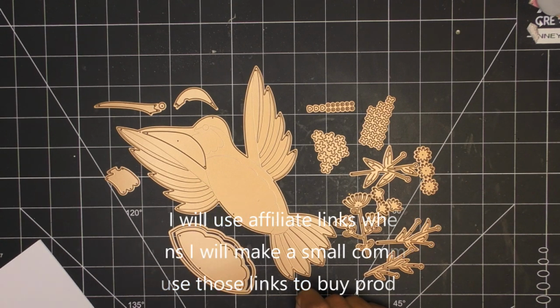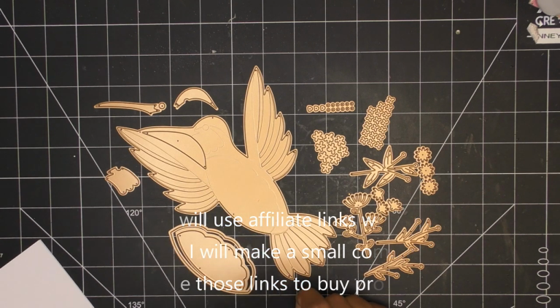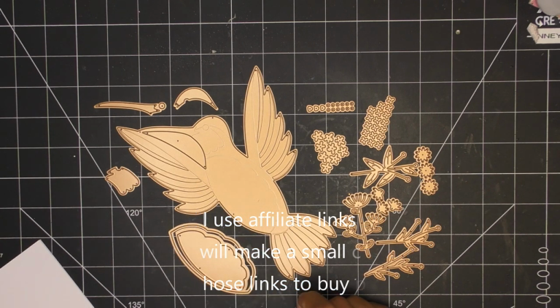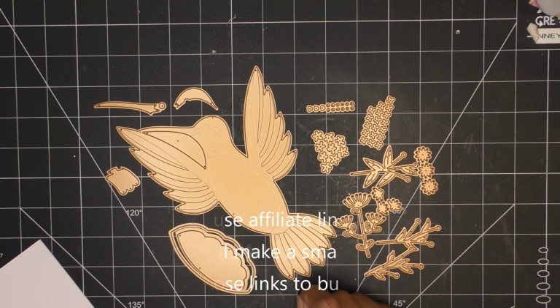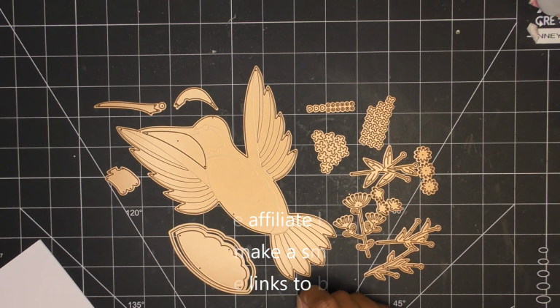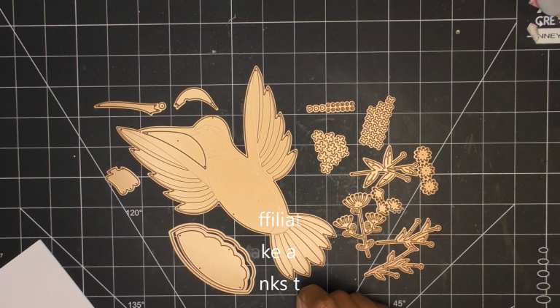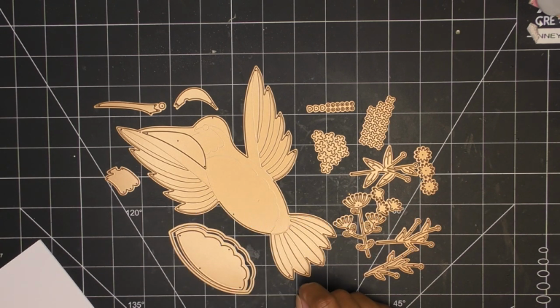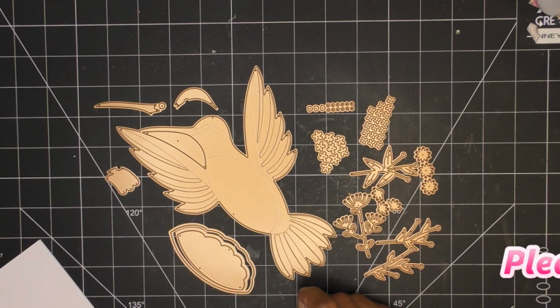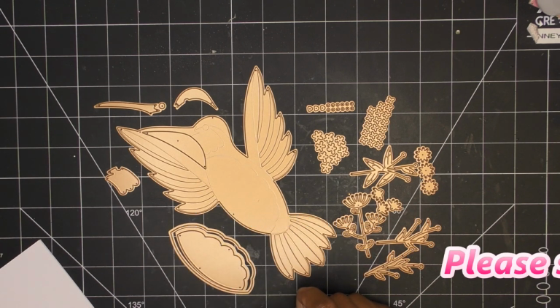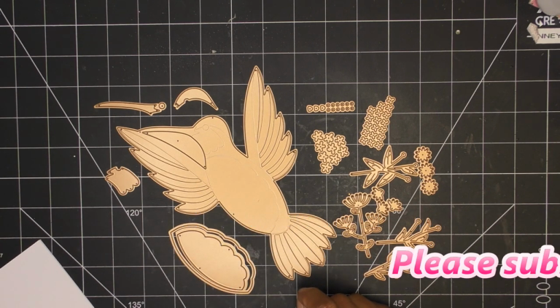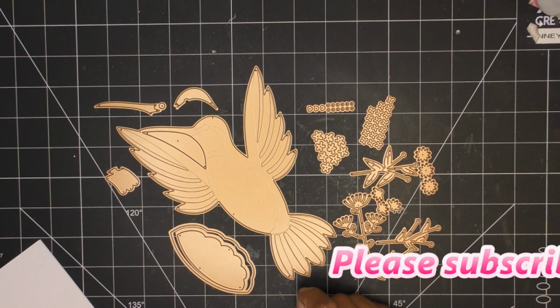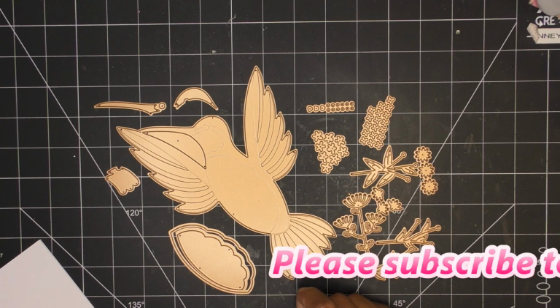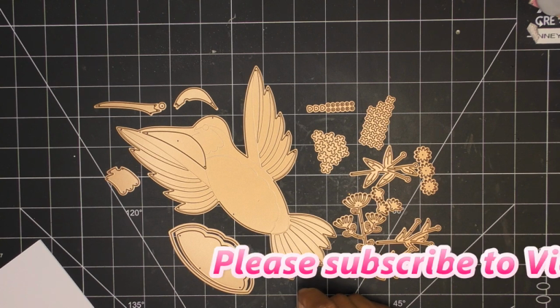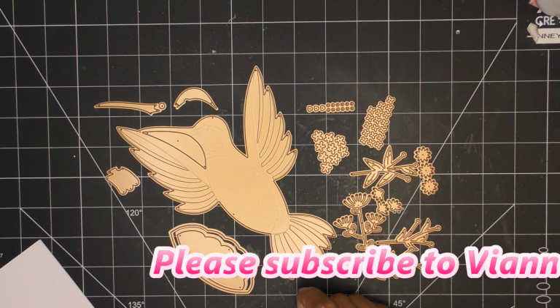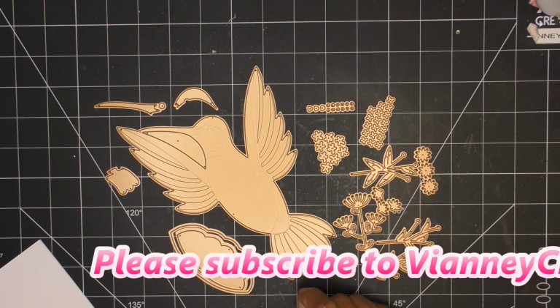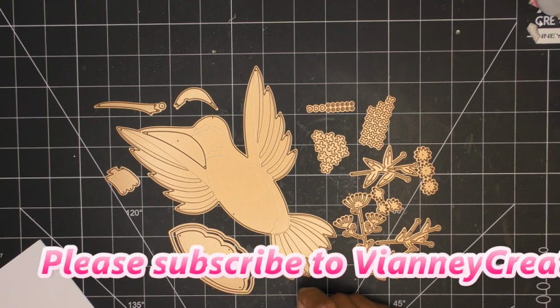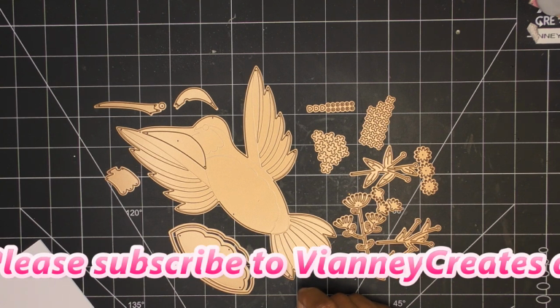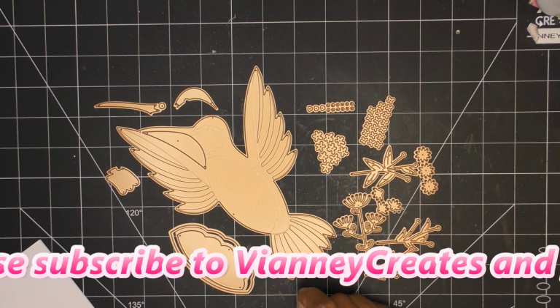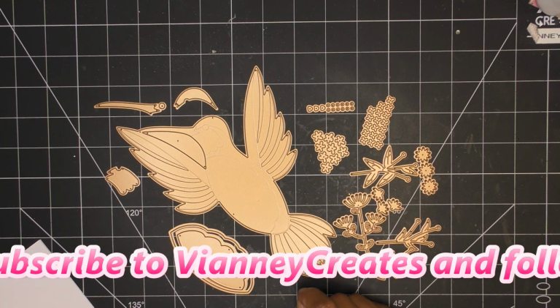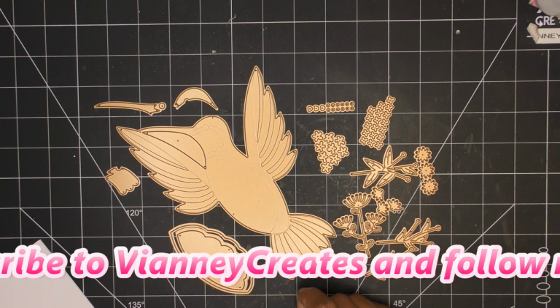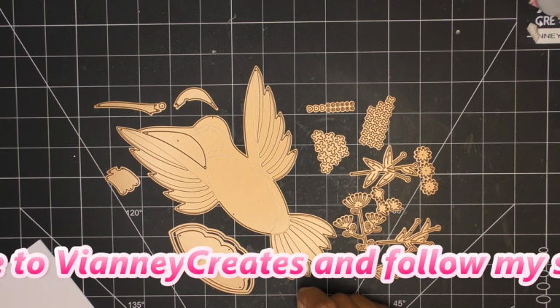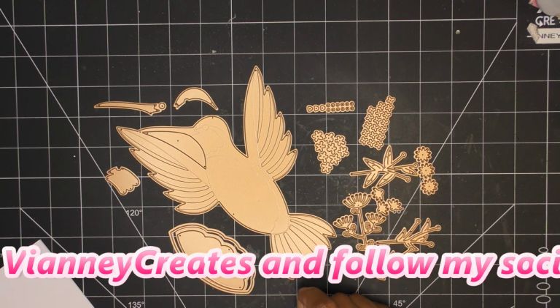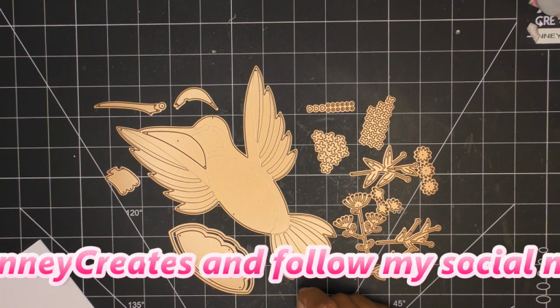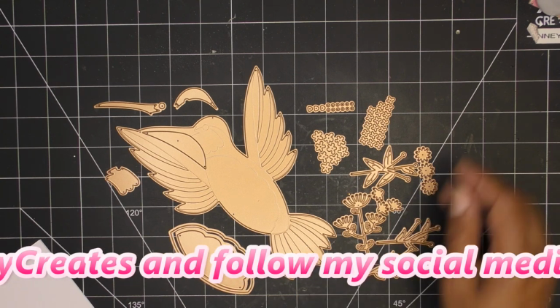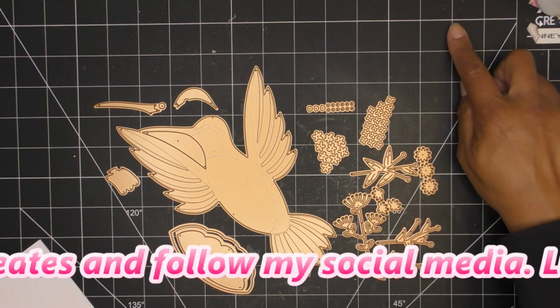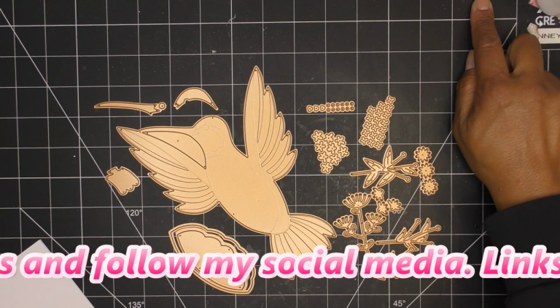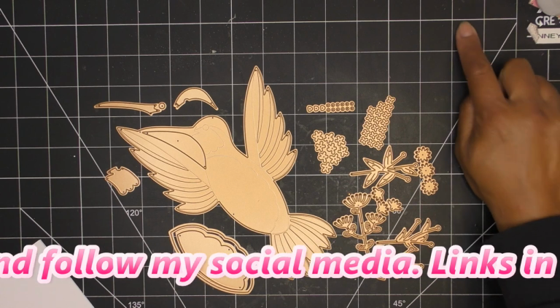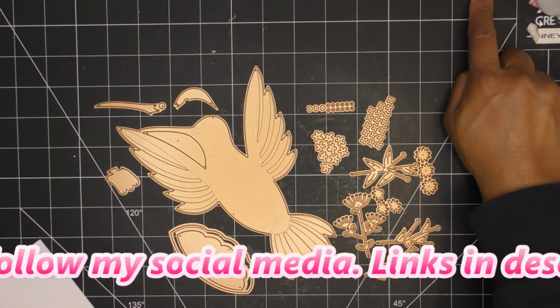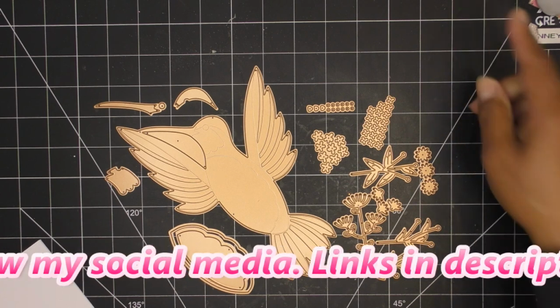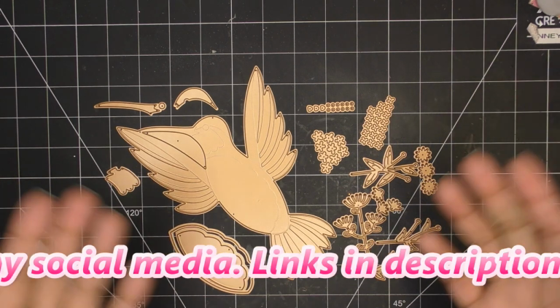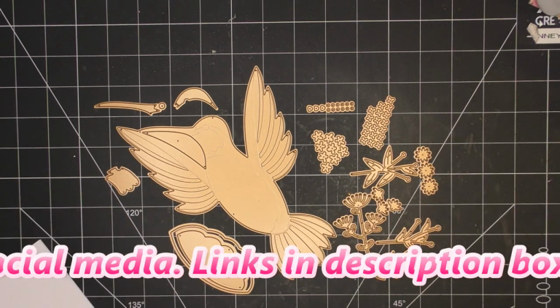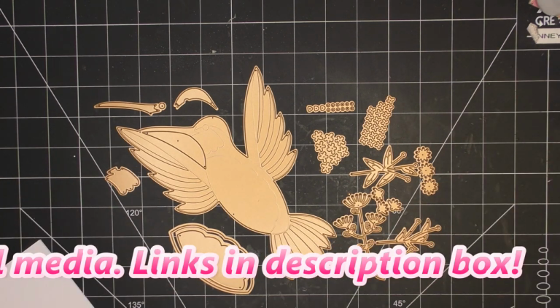Spellbinders did send these items free of charge for my review, and of course all opinions are my own. Any links I have in the description box will be affiliate links, meaning I'll make a small commission if you purchase items through those links, so thank you for using those if you'd like.